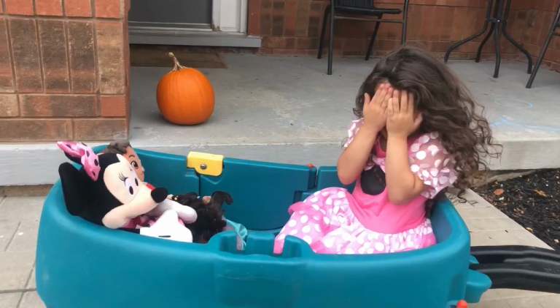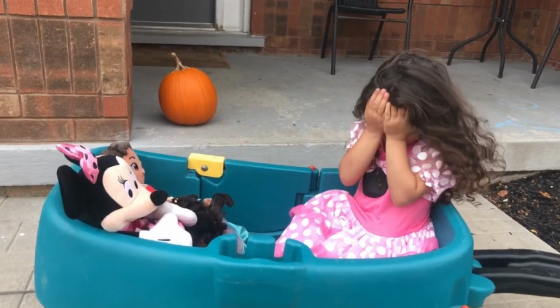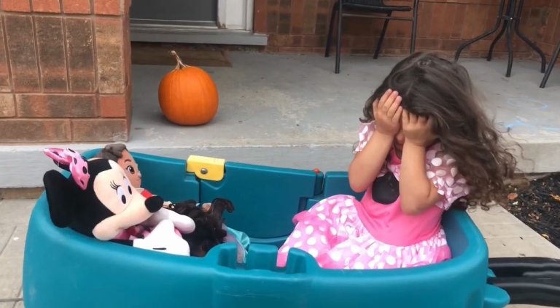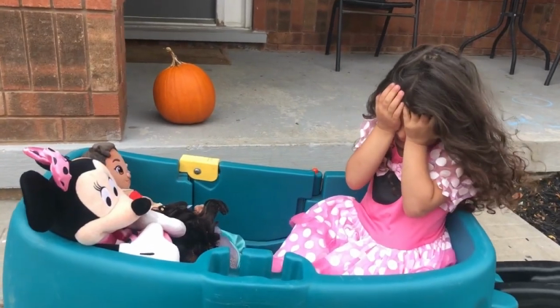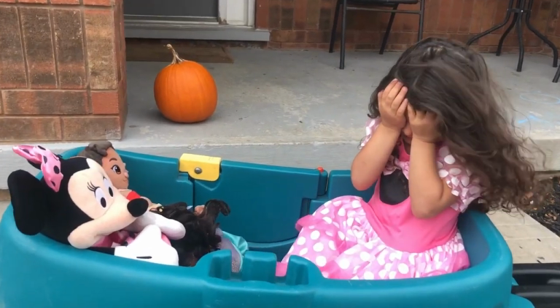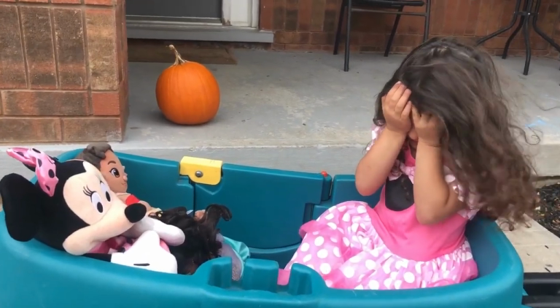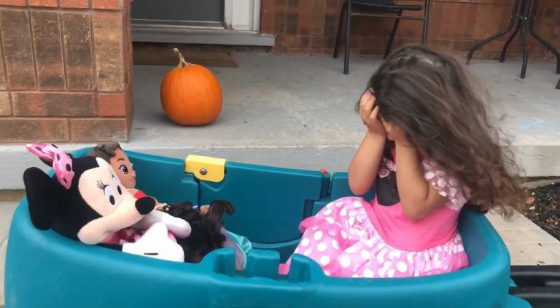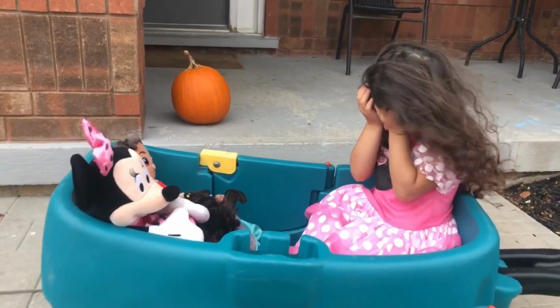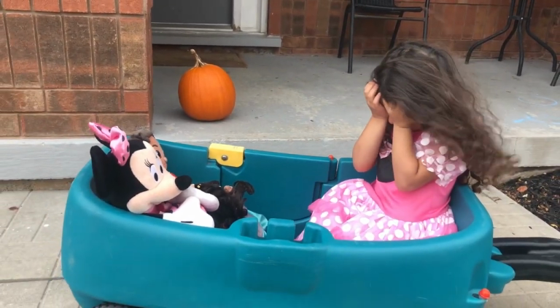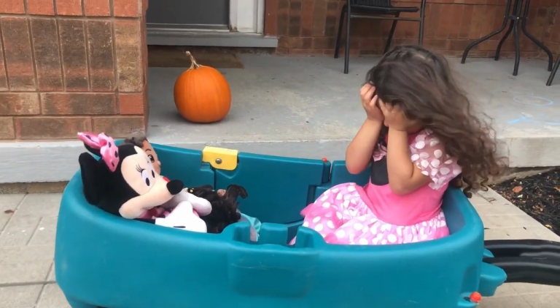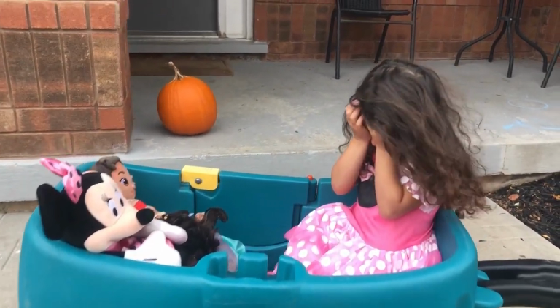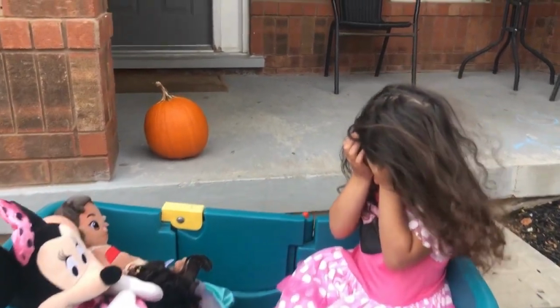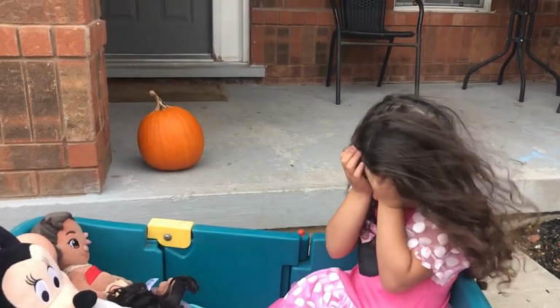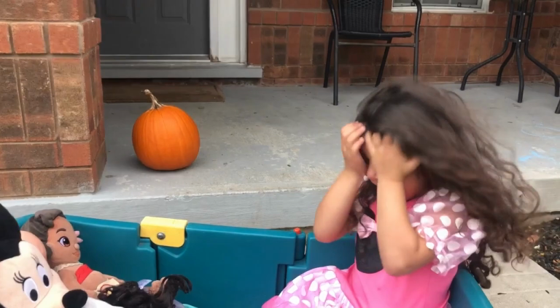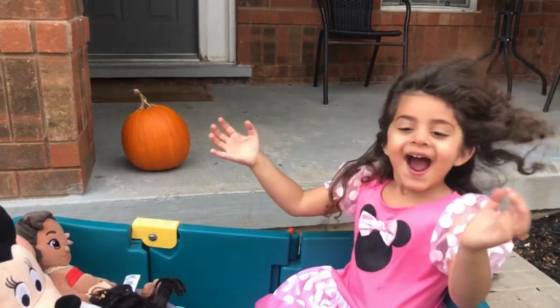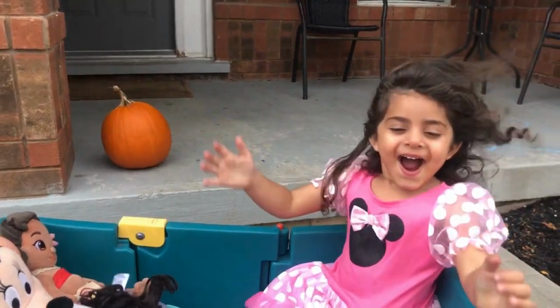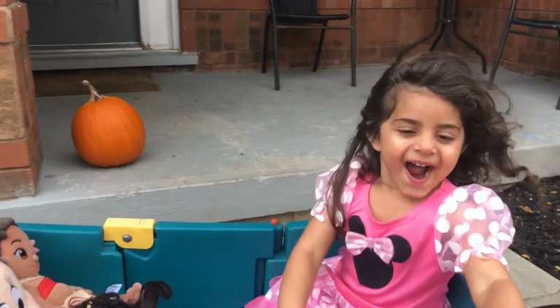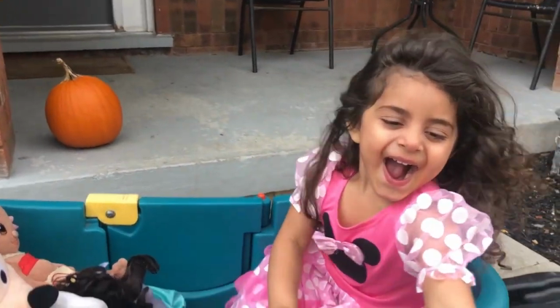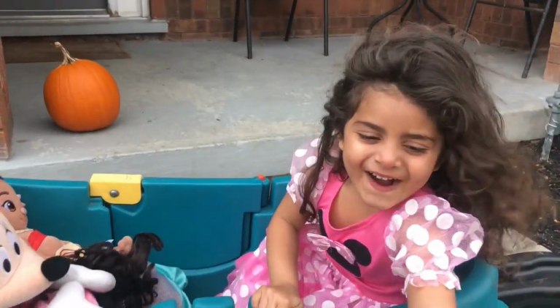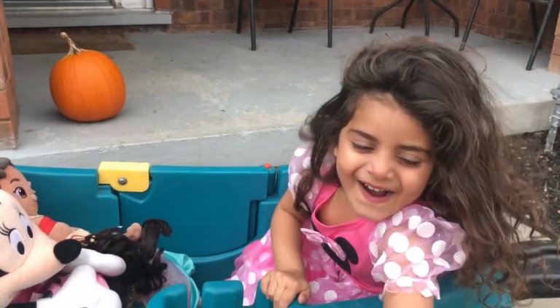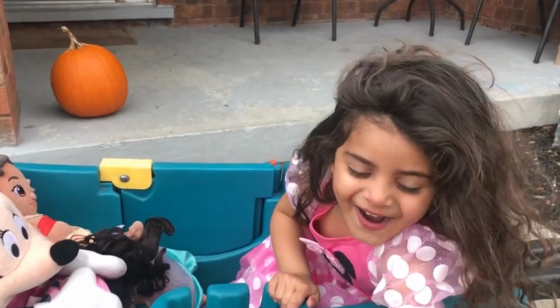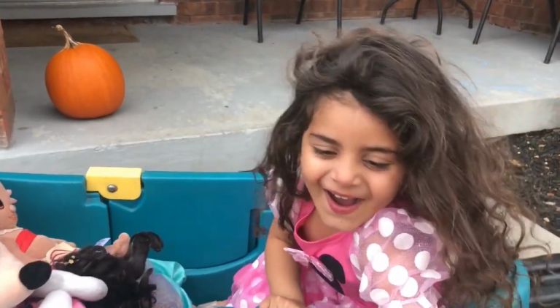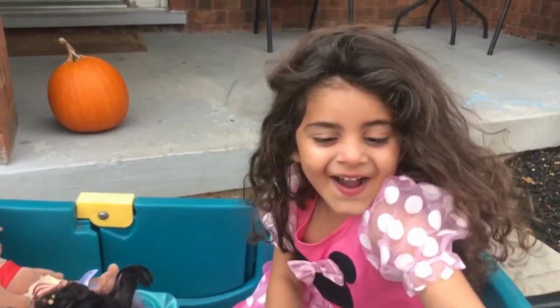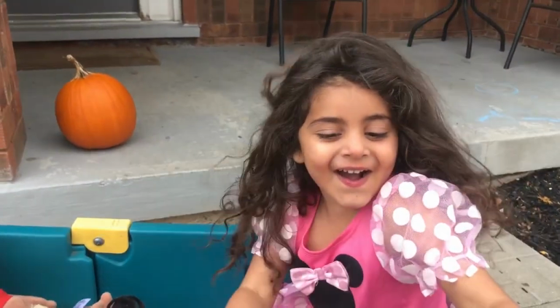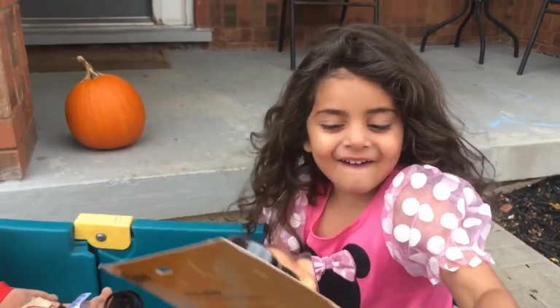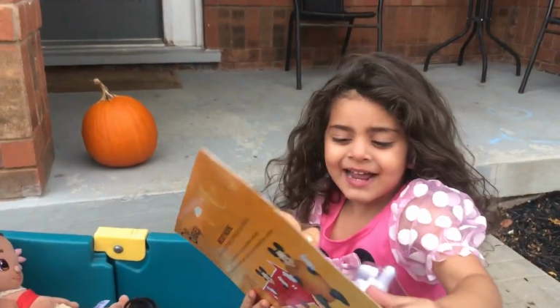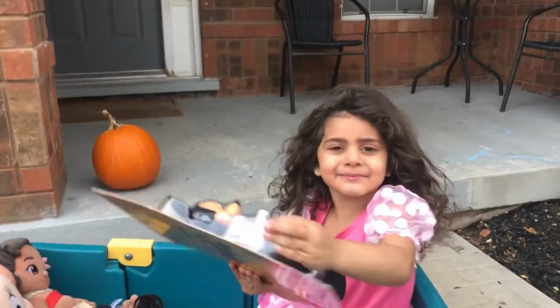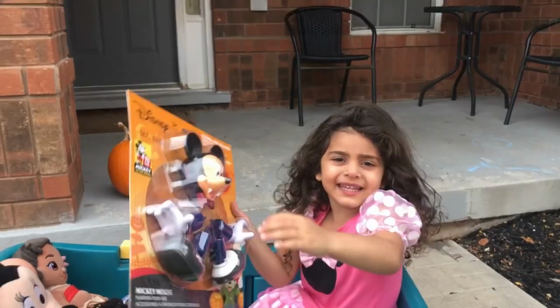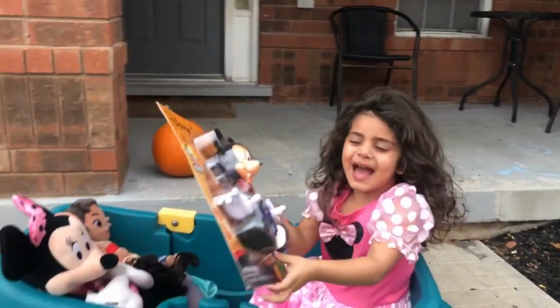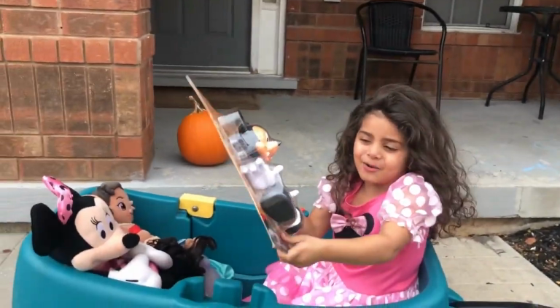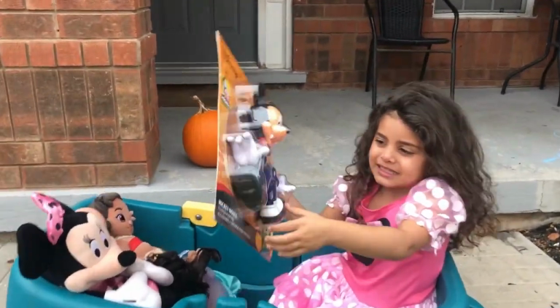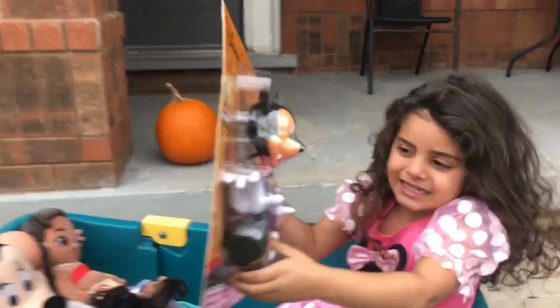Three, two, one — open your eyes! Wow! It's sneaky!